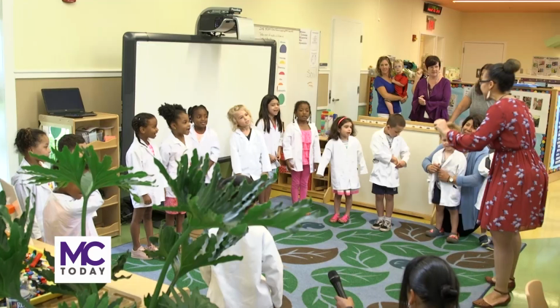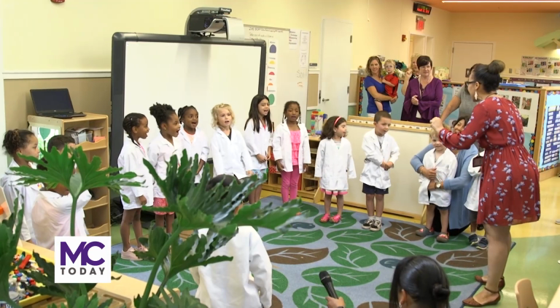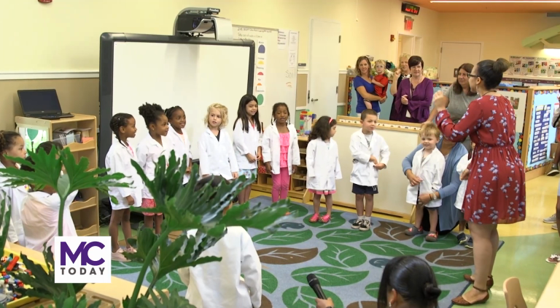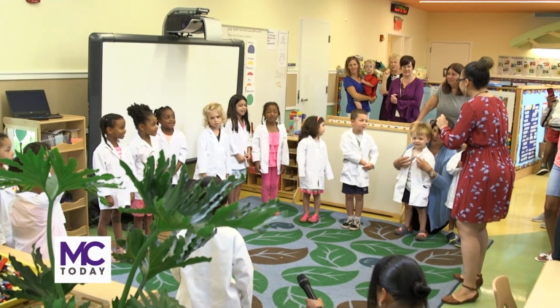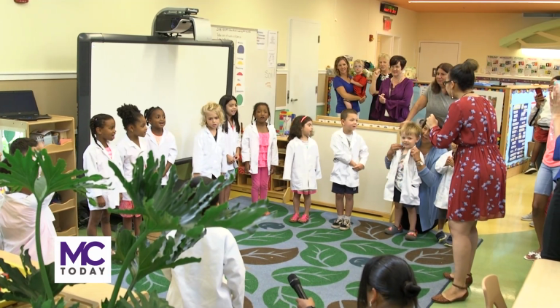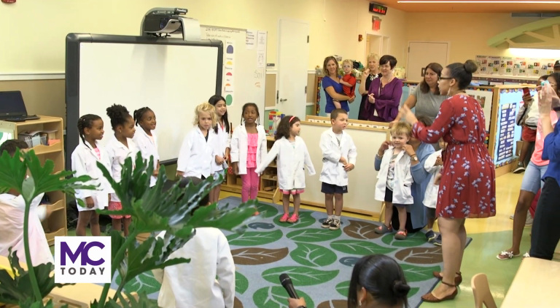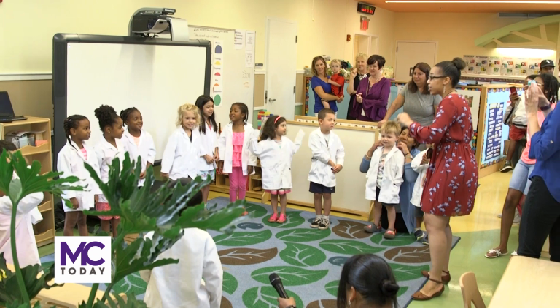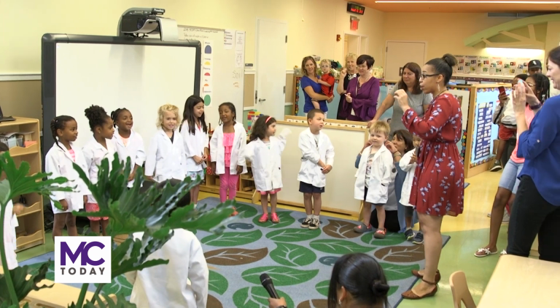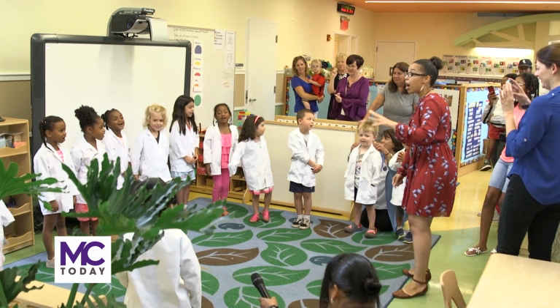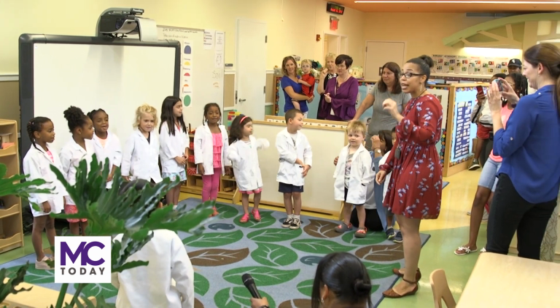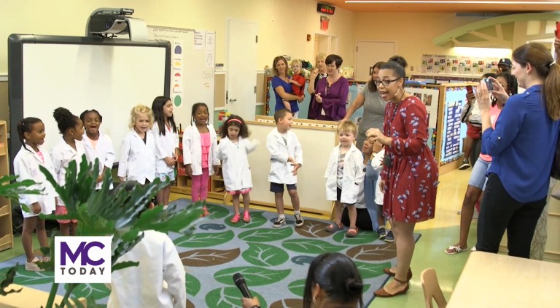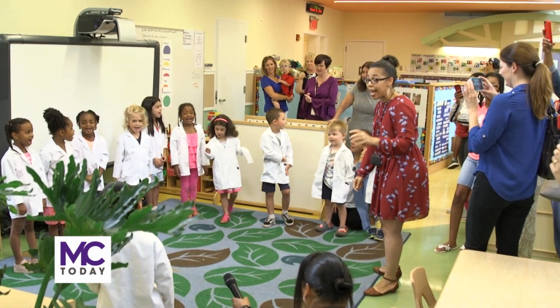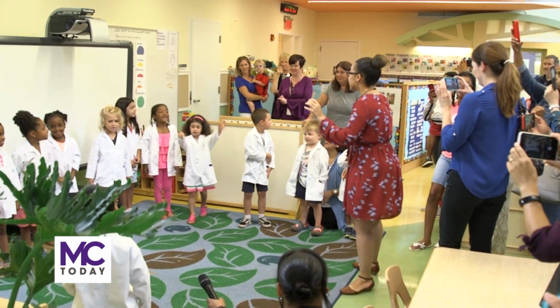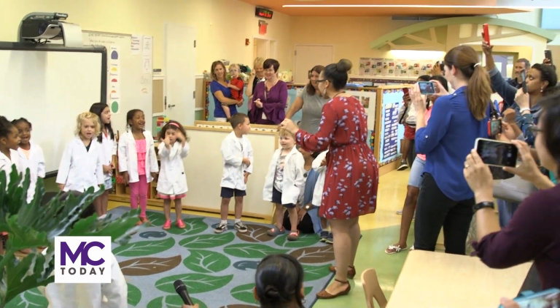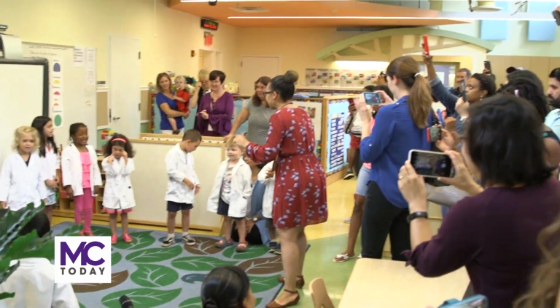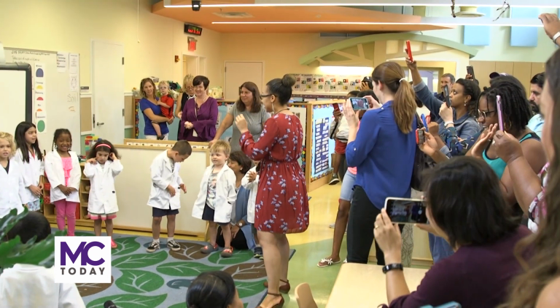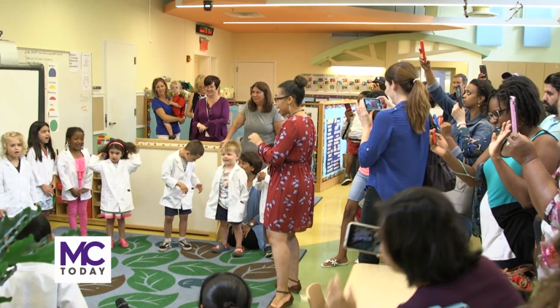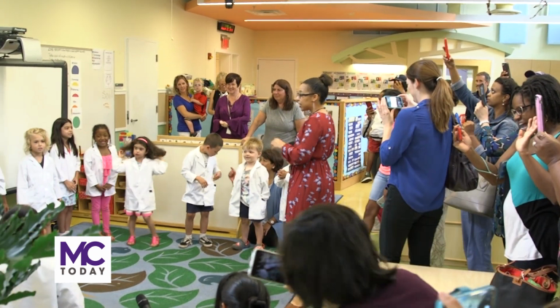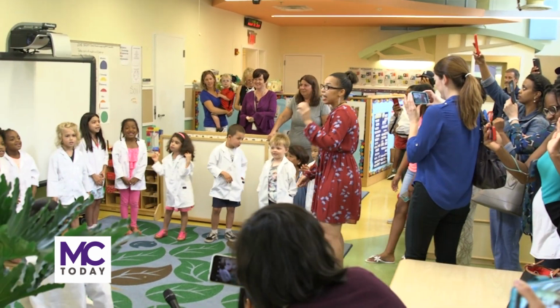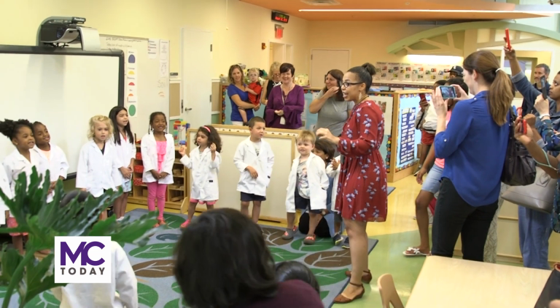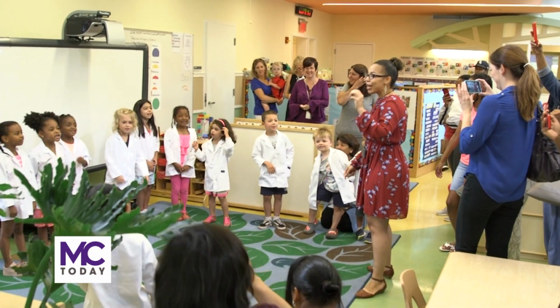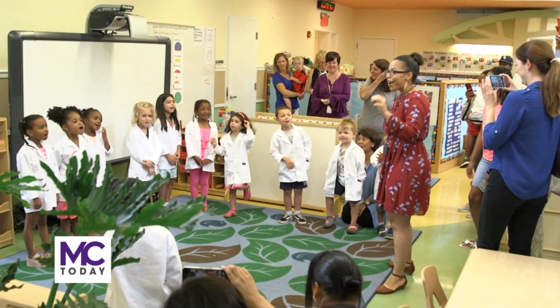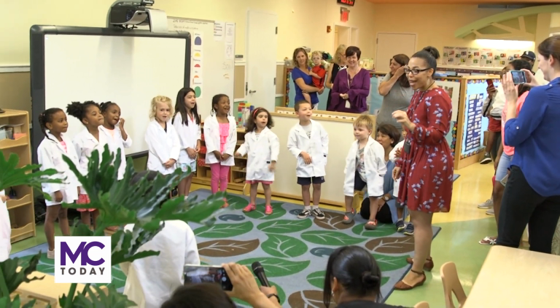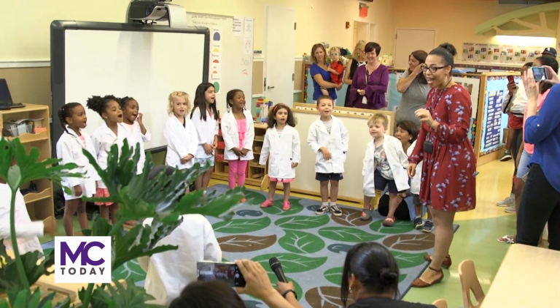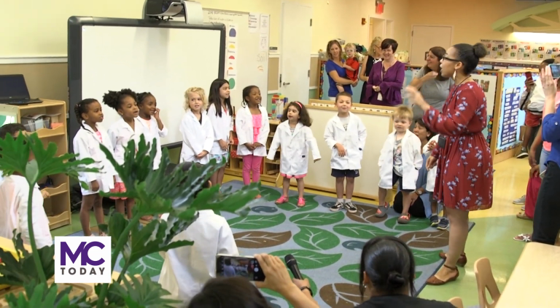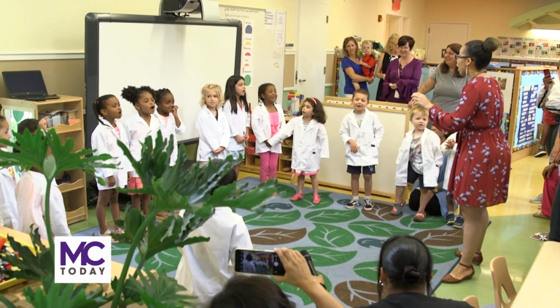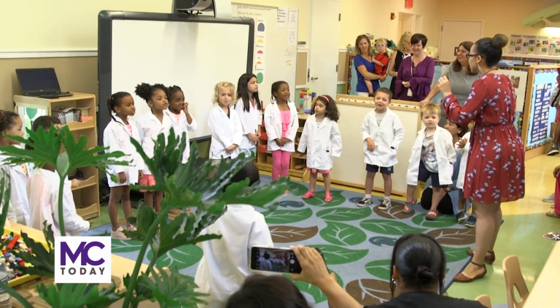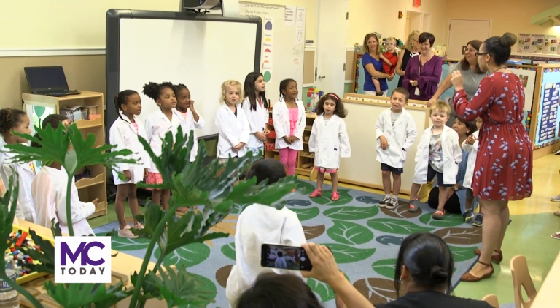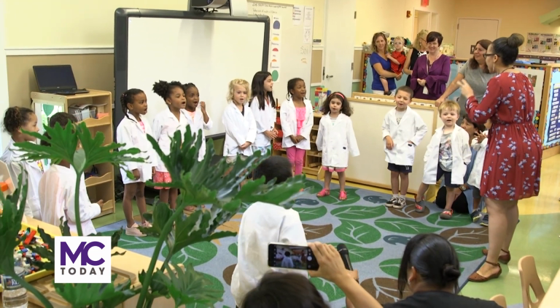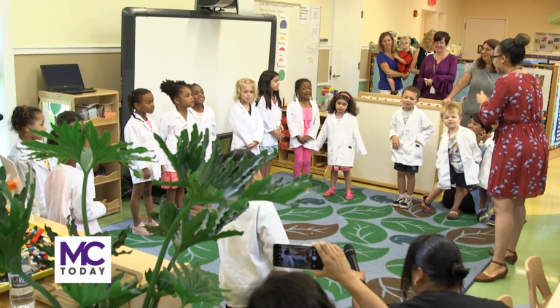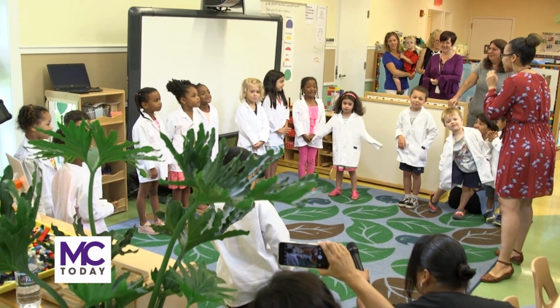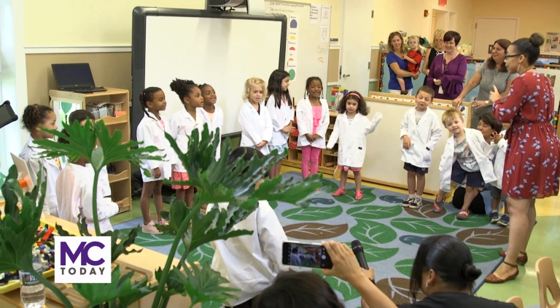For MC Today, reporting on STEAM — science, technology, engineering, art and math. Those are the parts of STEAM!